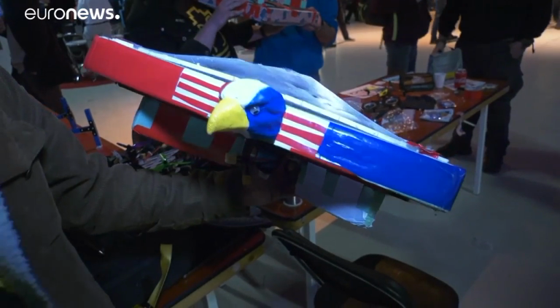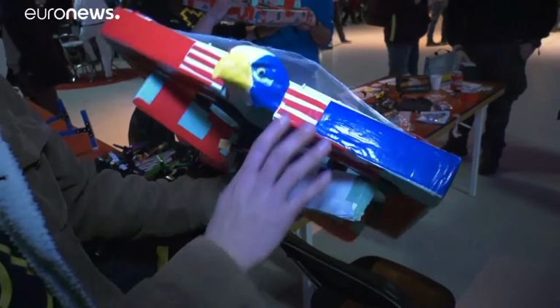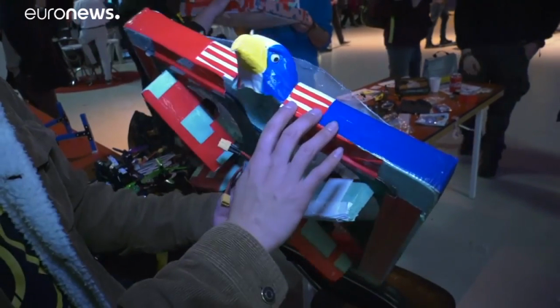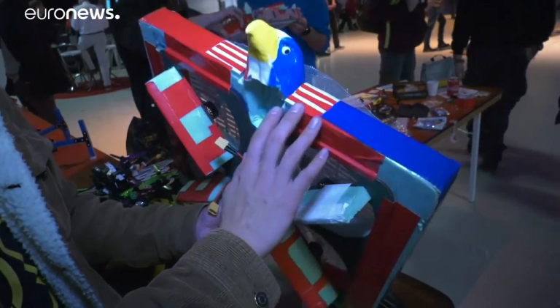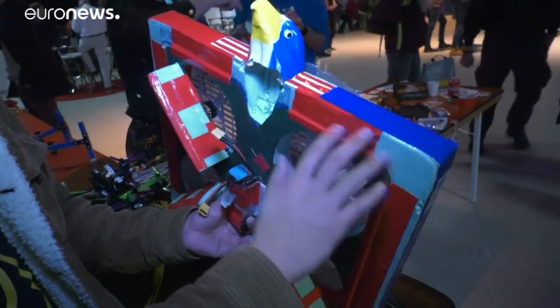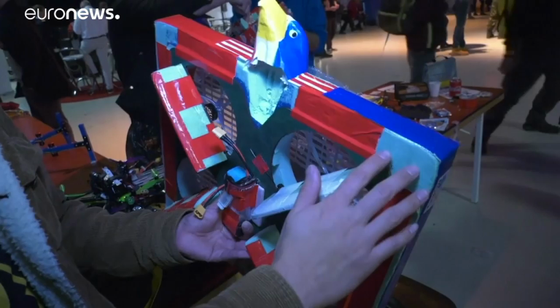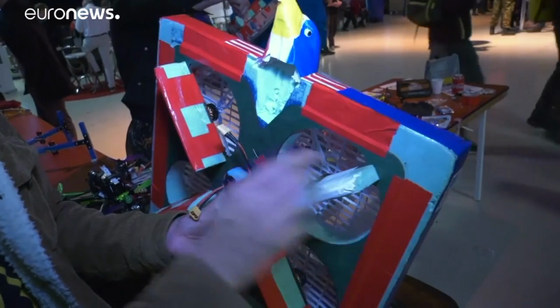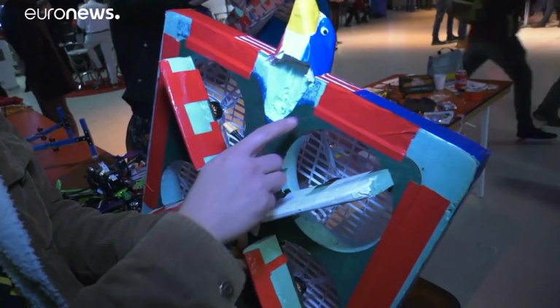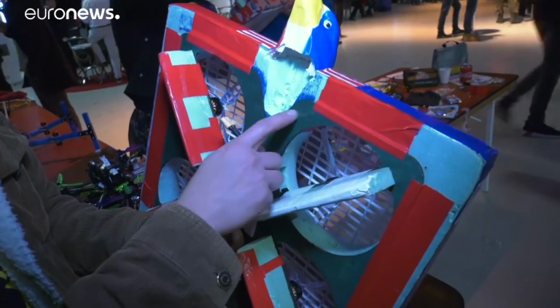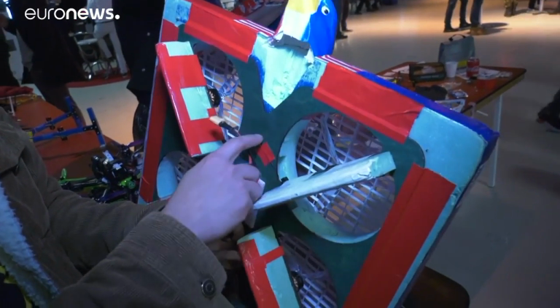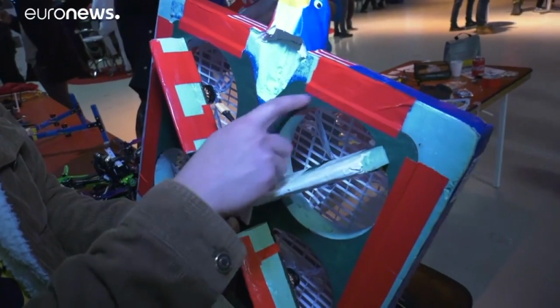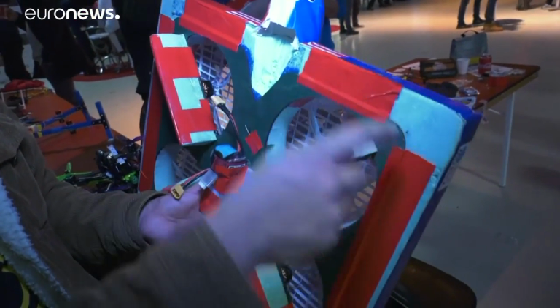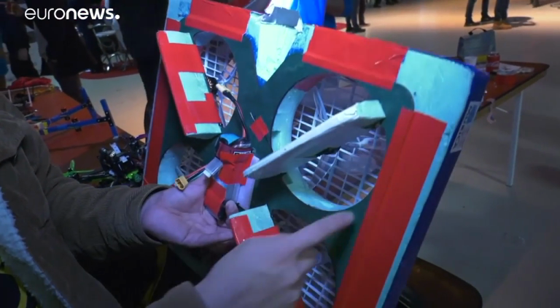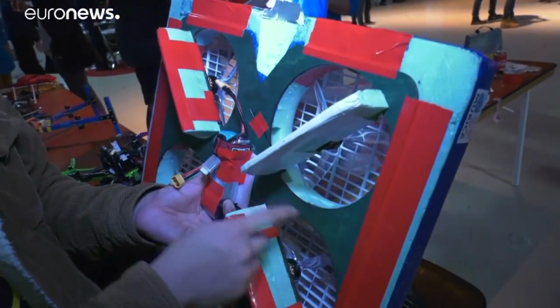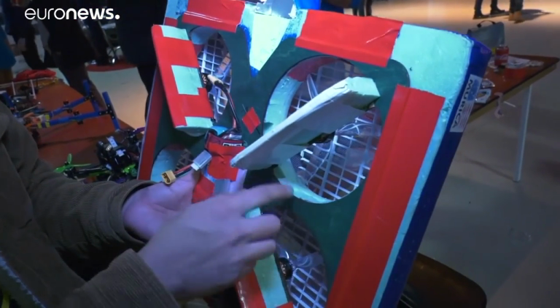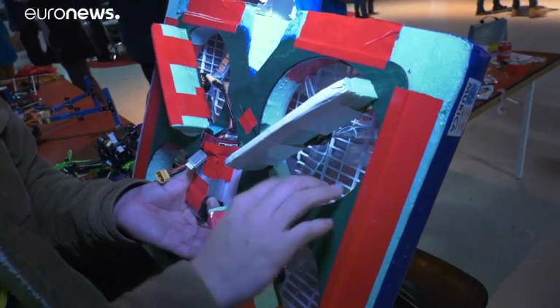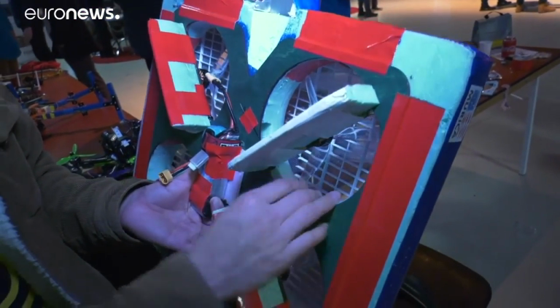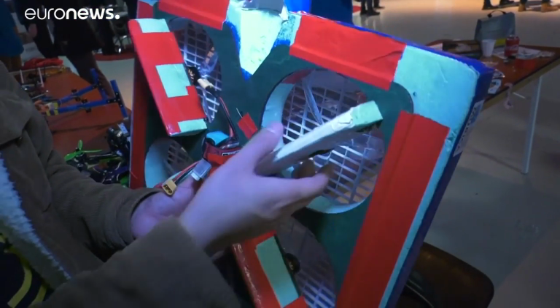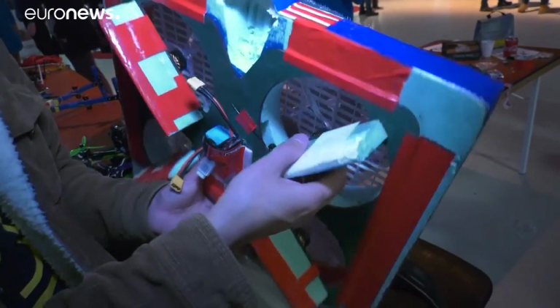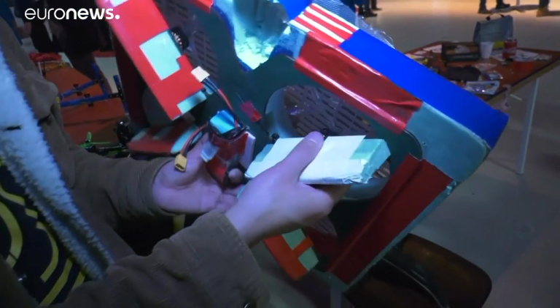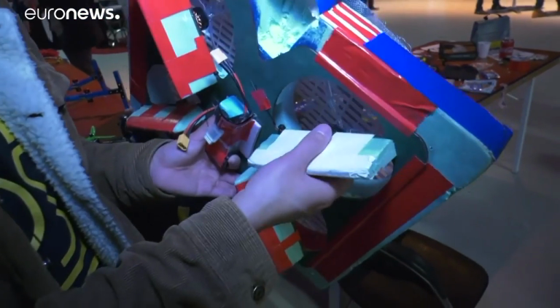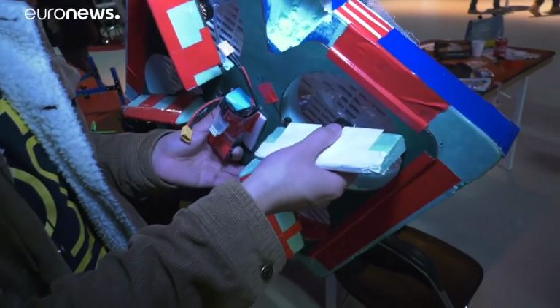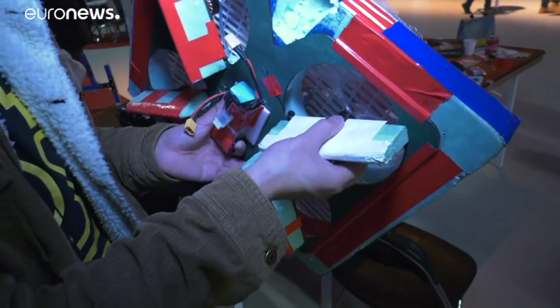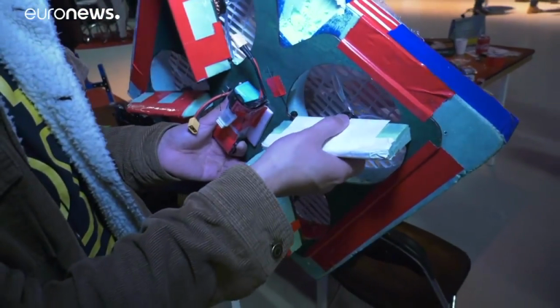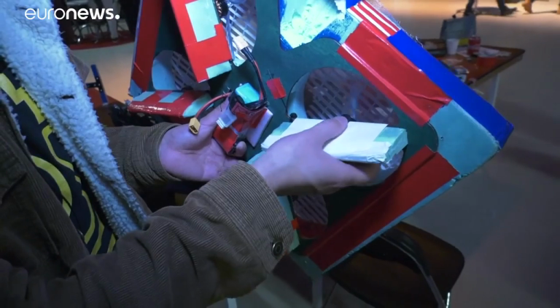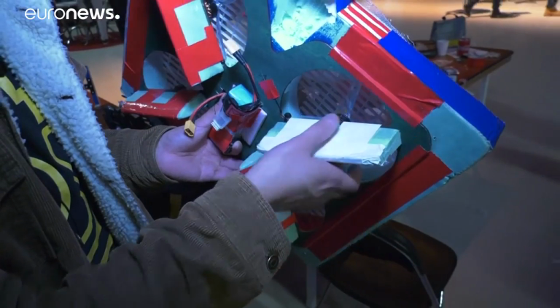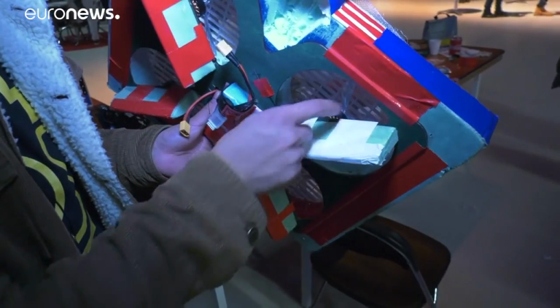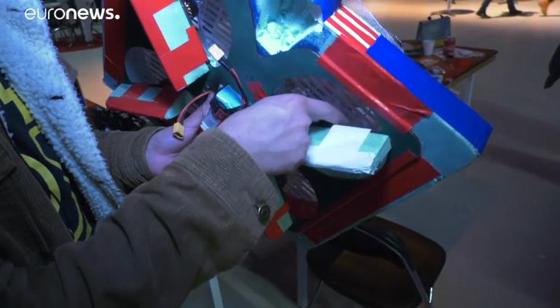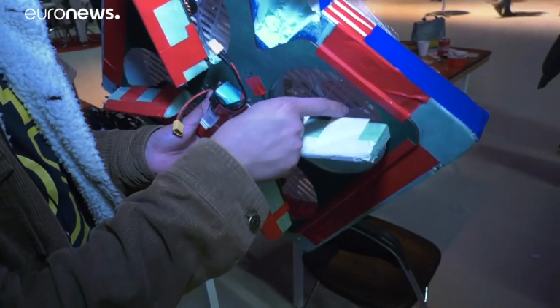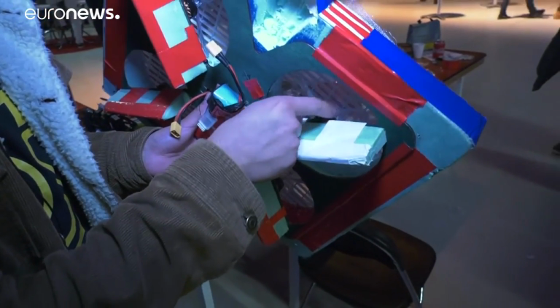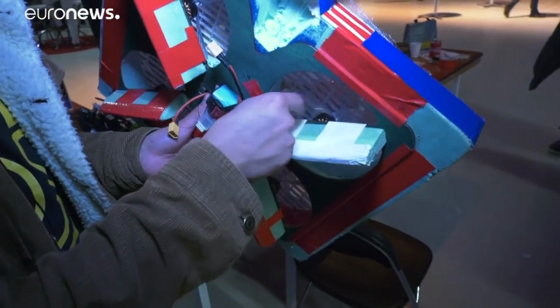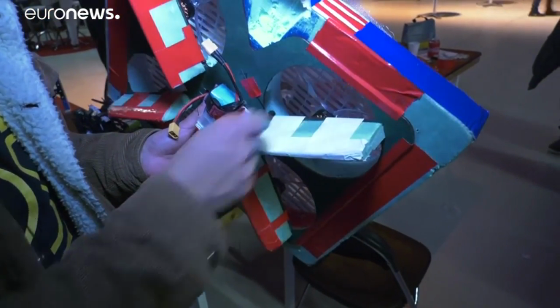So this is the body. It's made out of foam. We have laser cut plywood to hold the actual drone frame together. And these are just brushless motors — the typical mini quad style electronics.